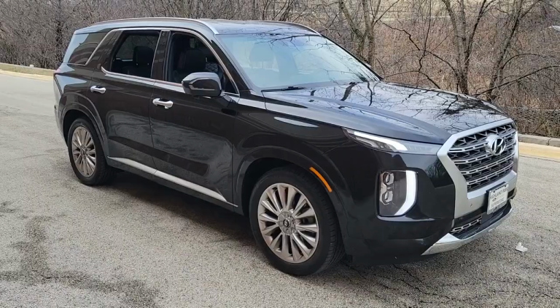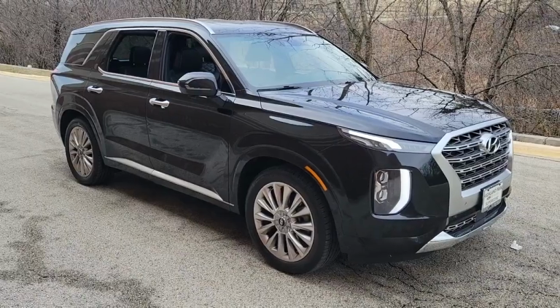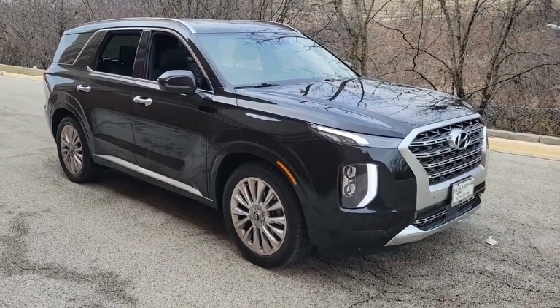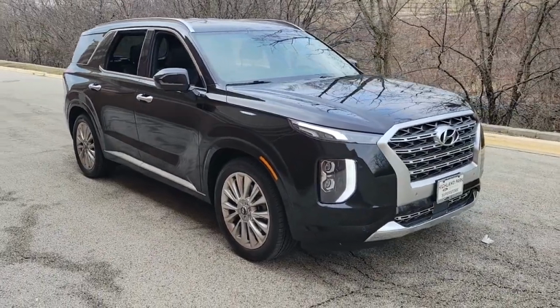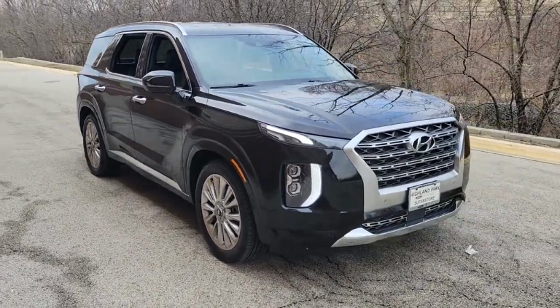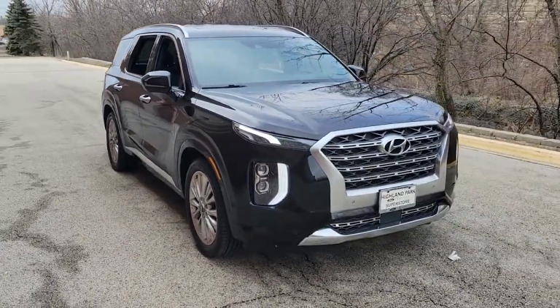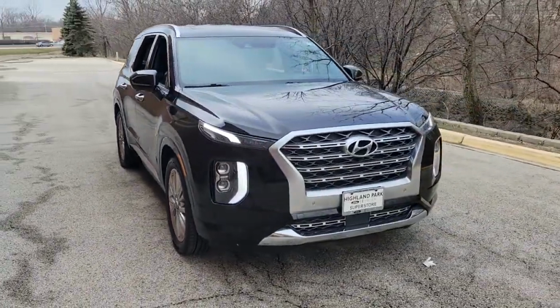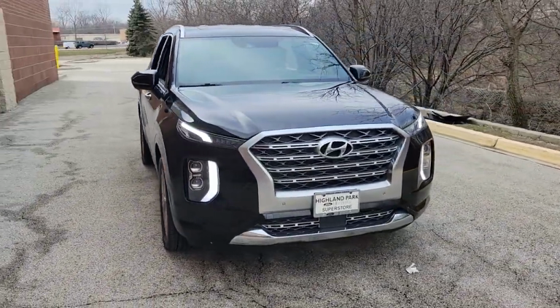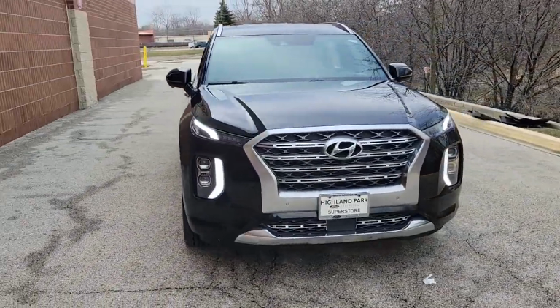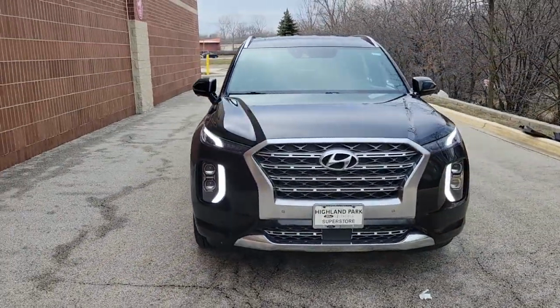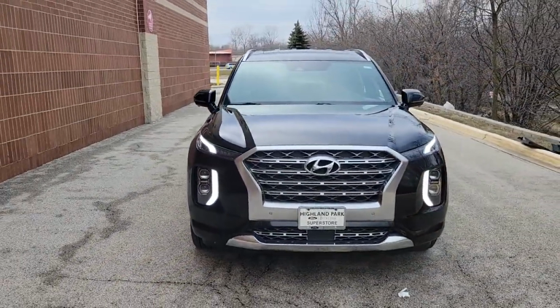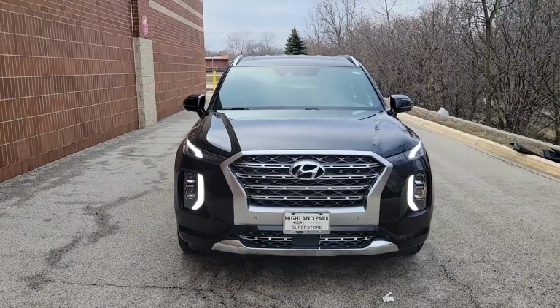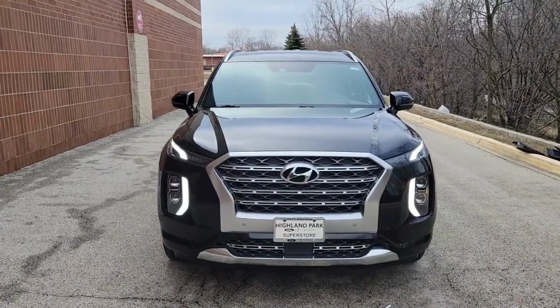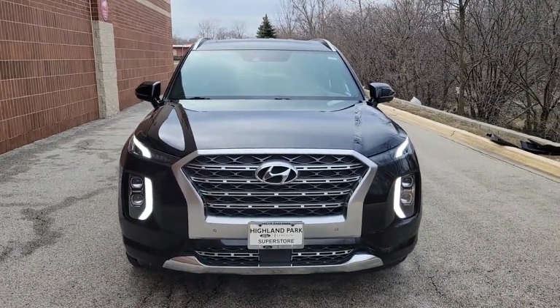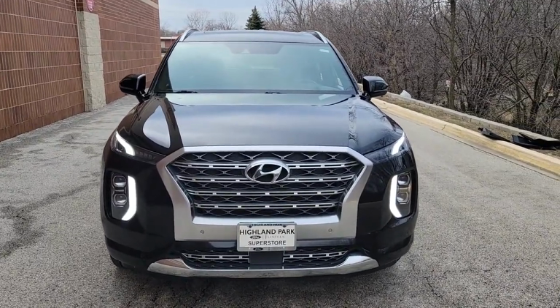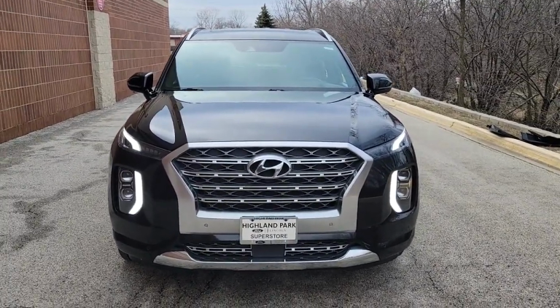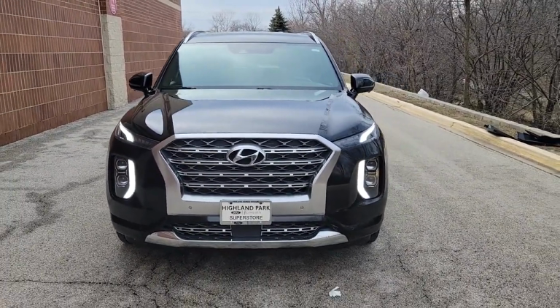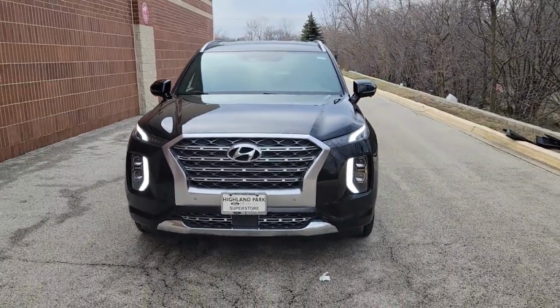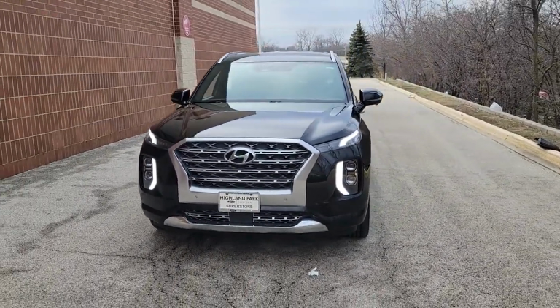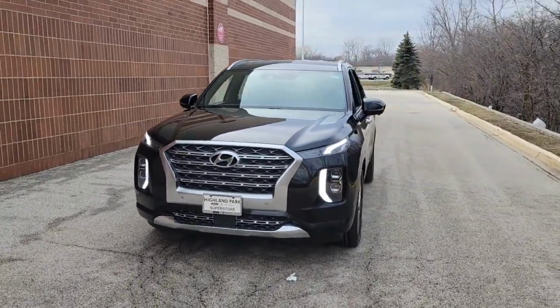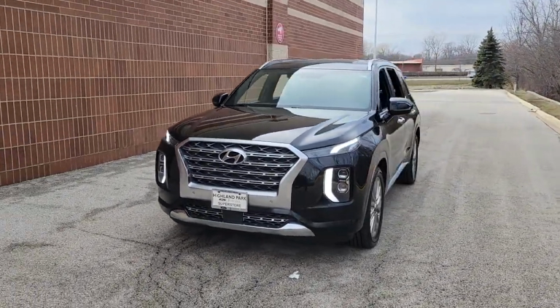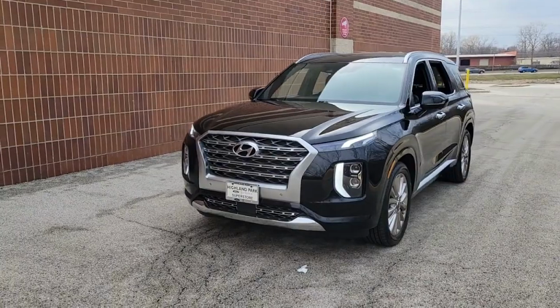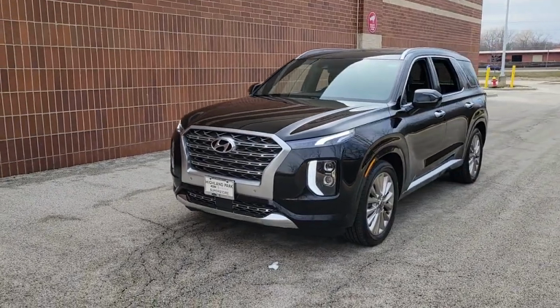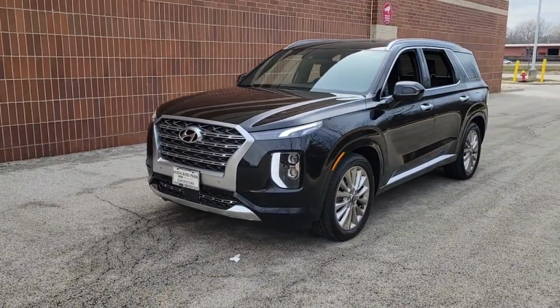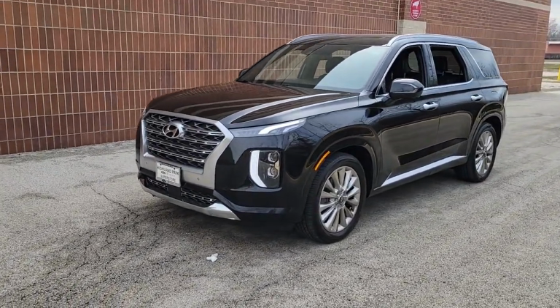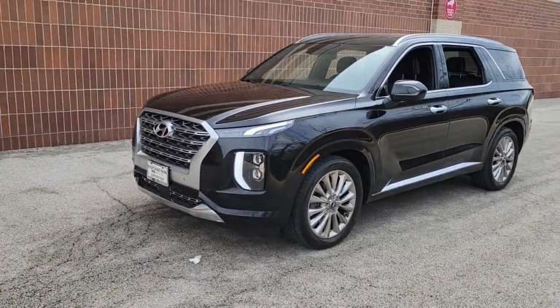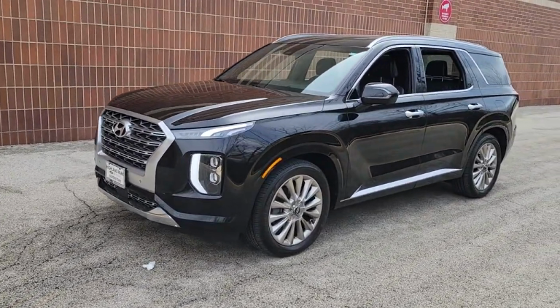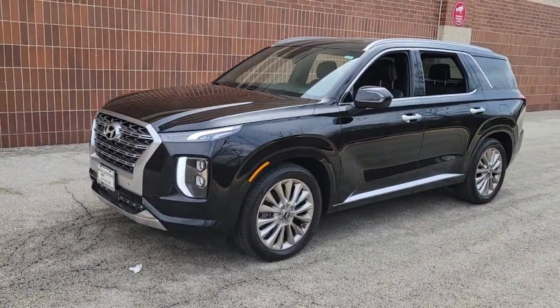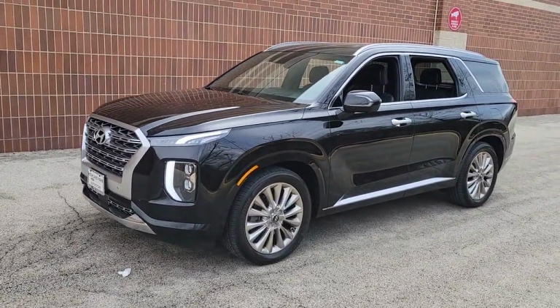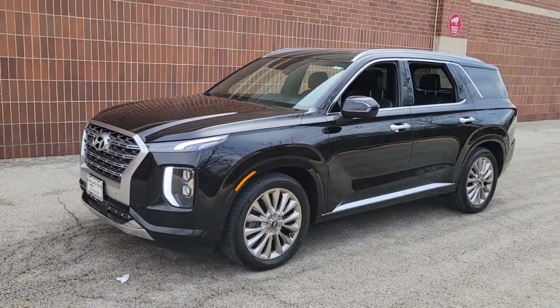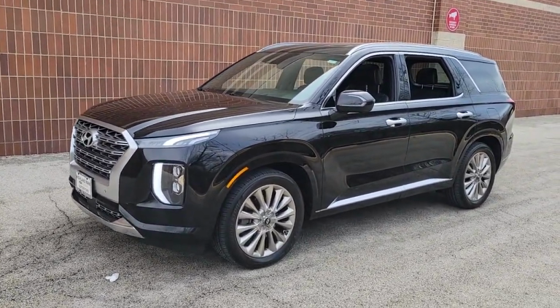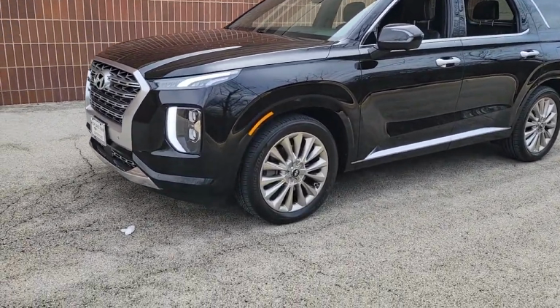Get acquainted with the 2020 Hyundai Palisade. With less than 60,000 miles on the odometer, this vehicle stands out from the rest. Enjoy a new level of comfort and convenience on all your family outings in this spacious Palisade.